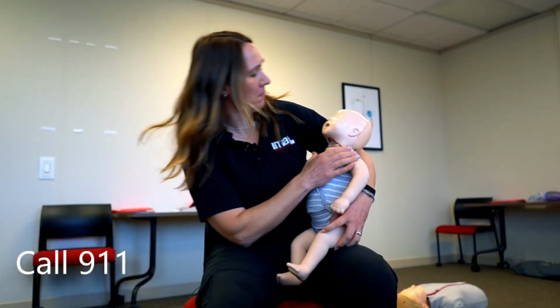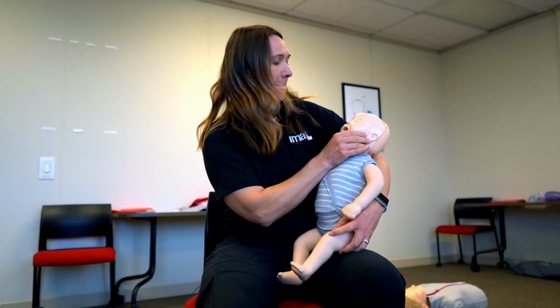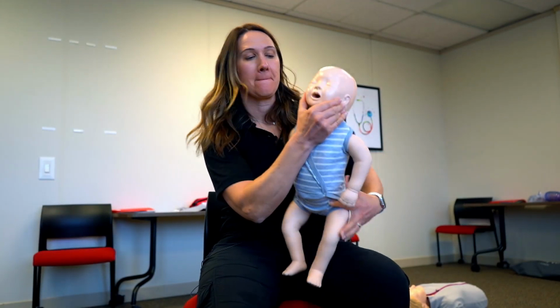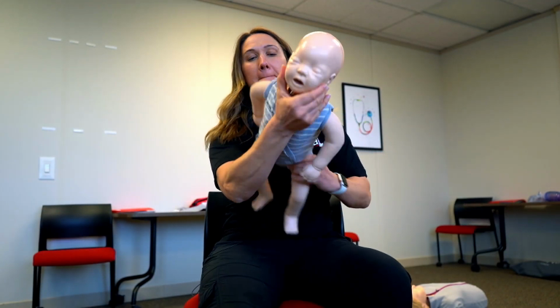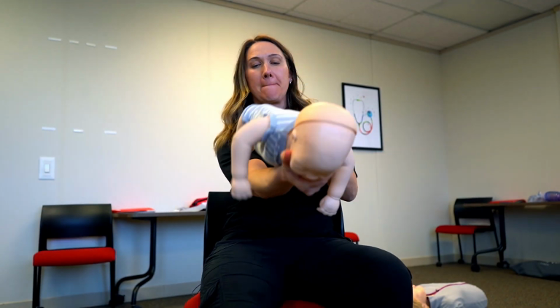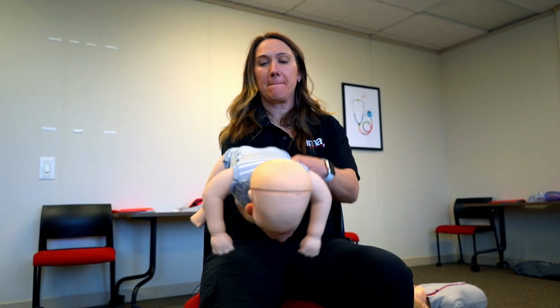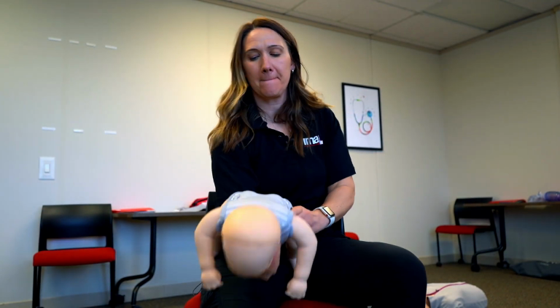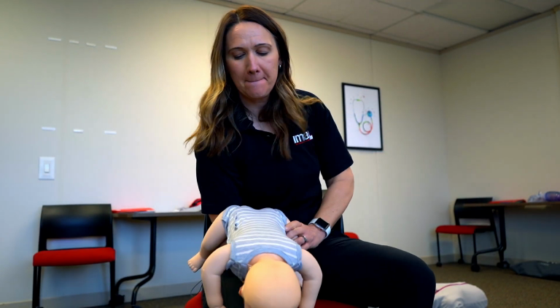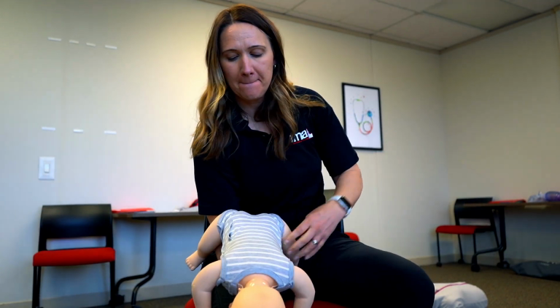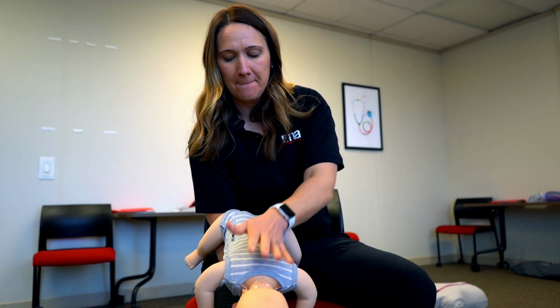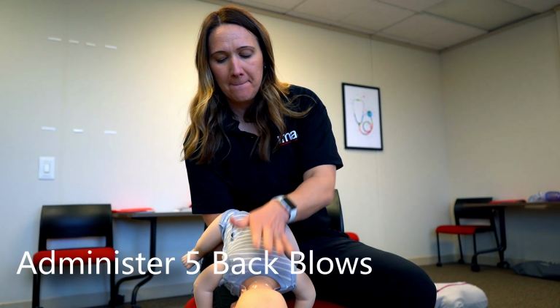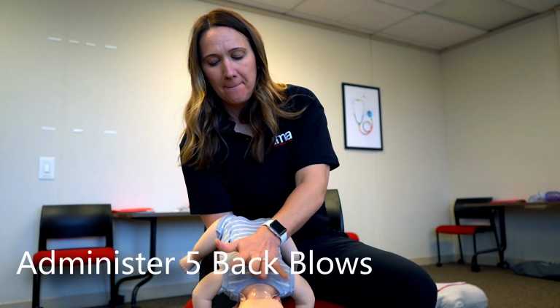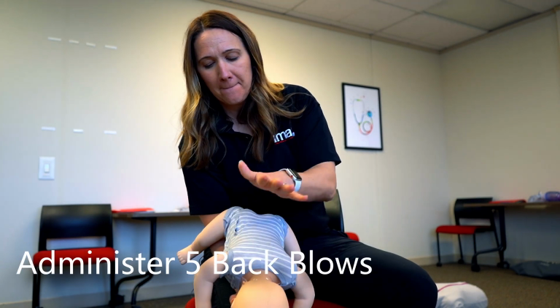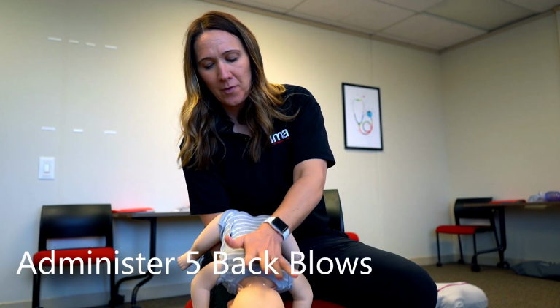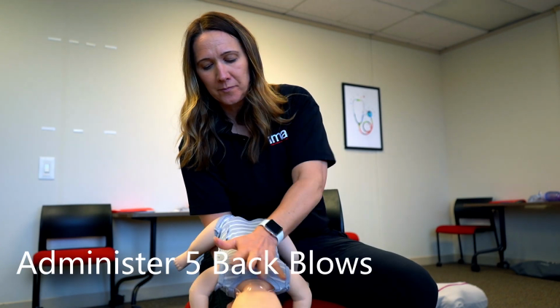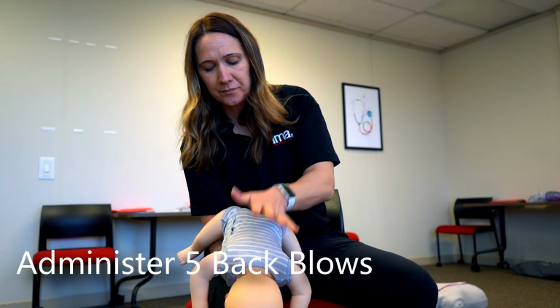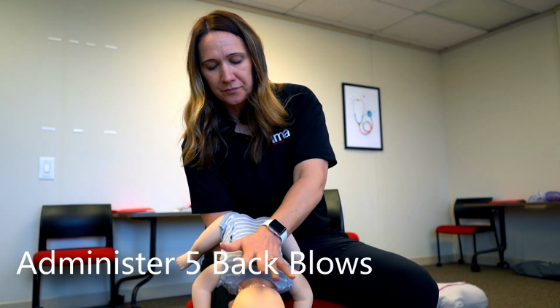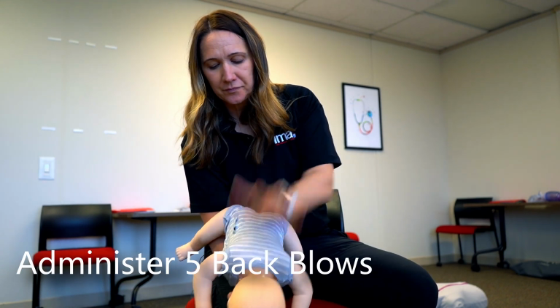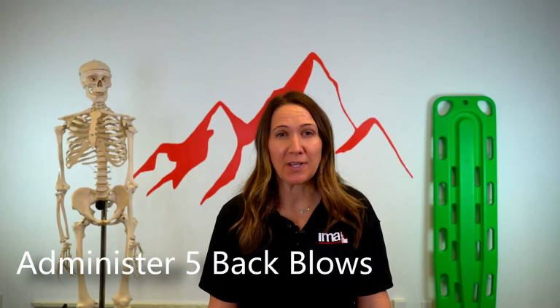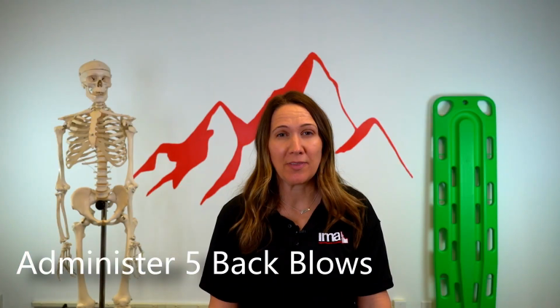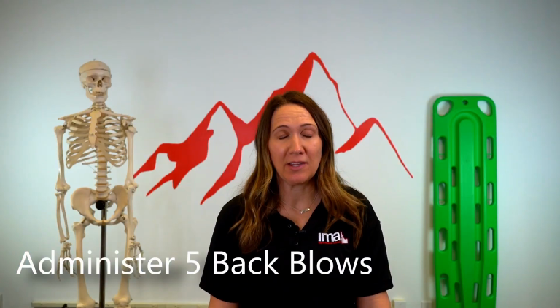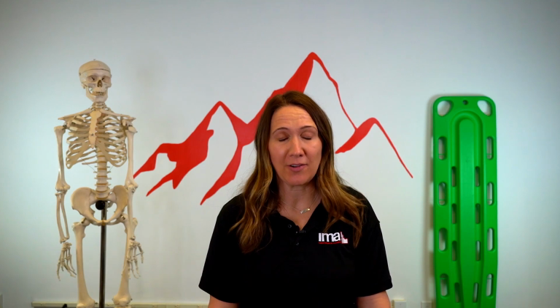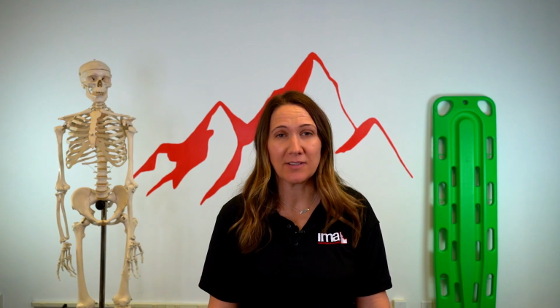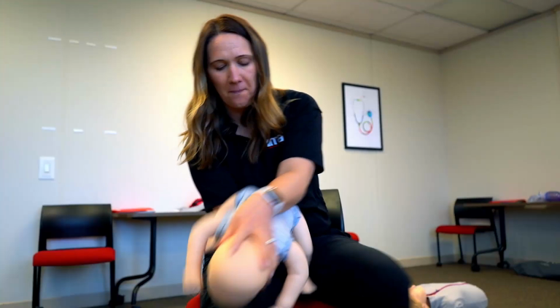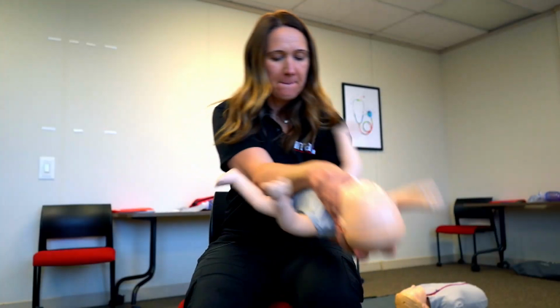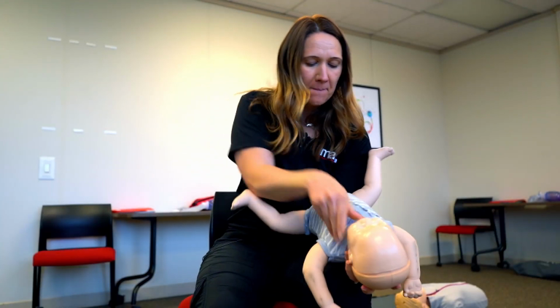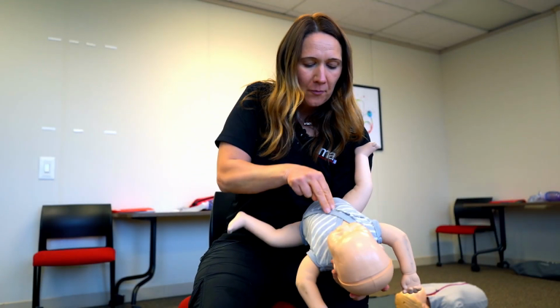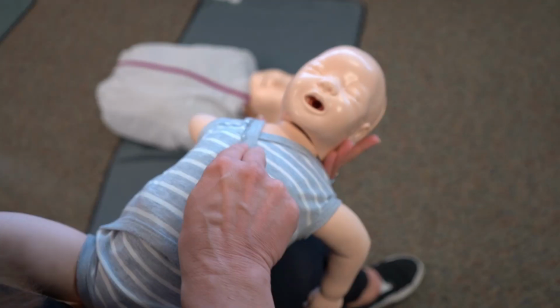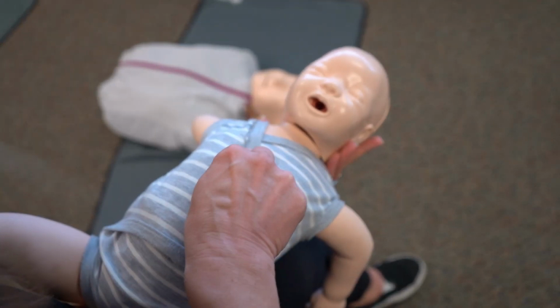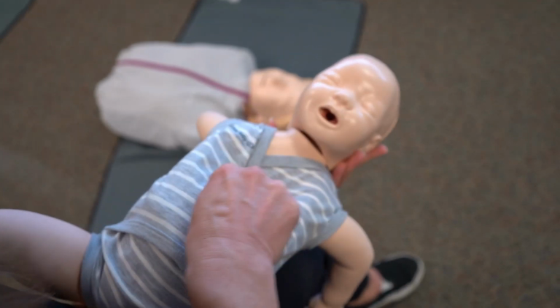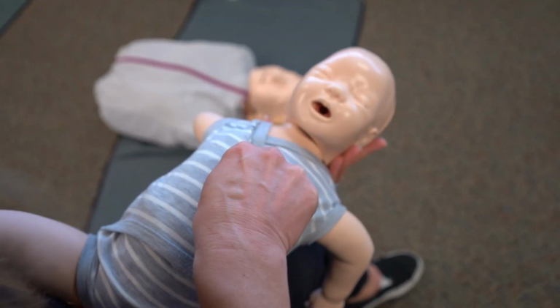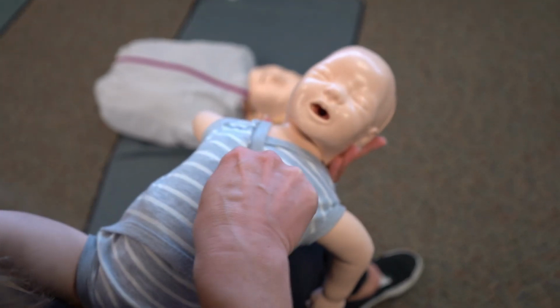Administer five back blows between the baby's shoulder blades with the heel of your other hand. After the five back blows, flip the baby over onto its back on your other forearm.